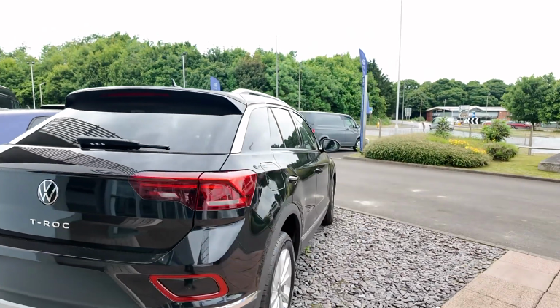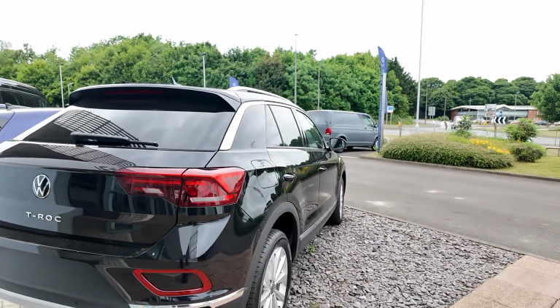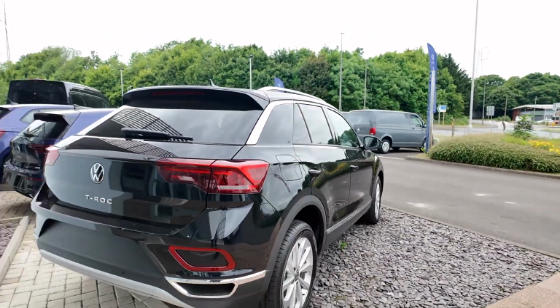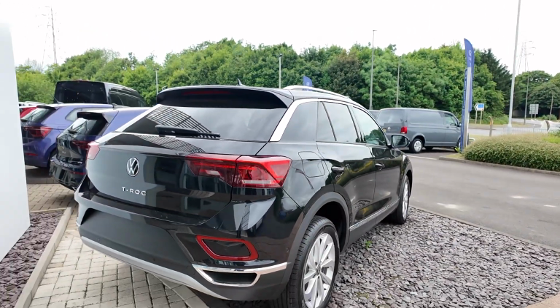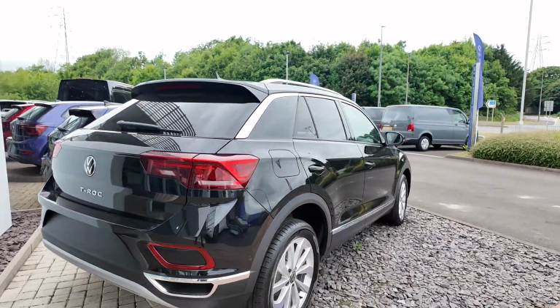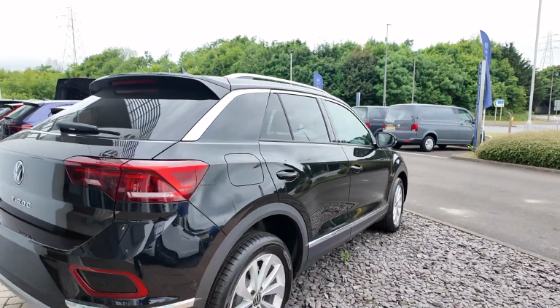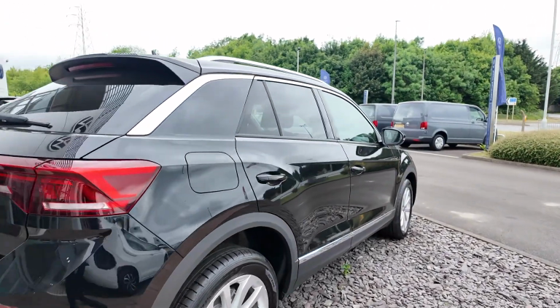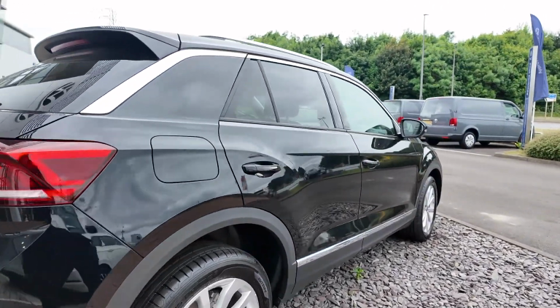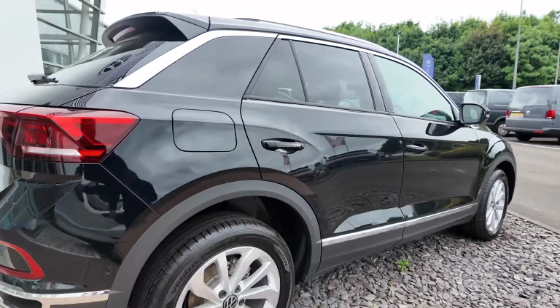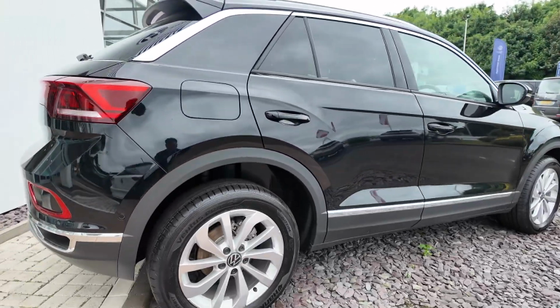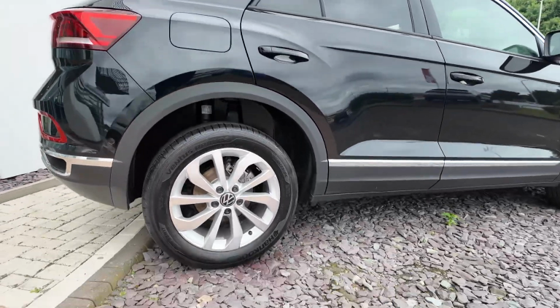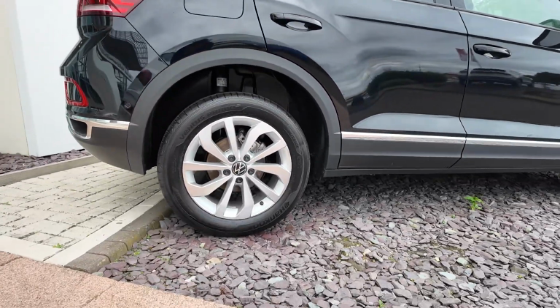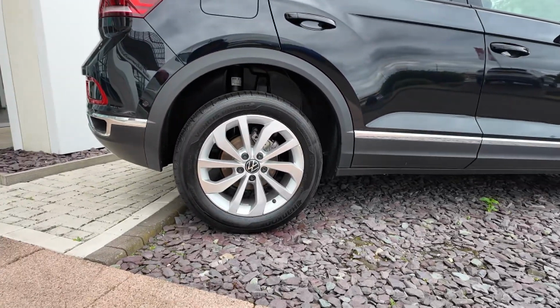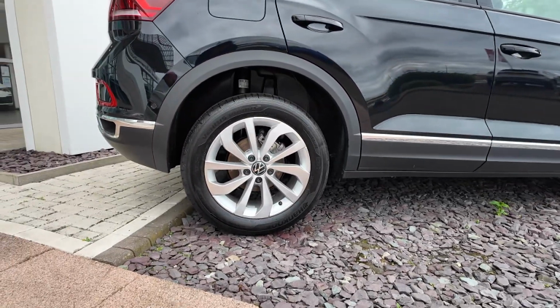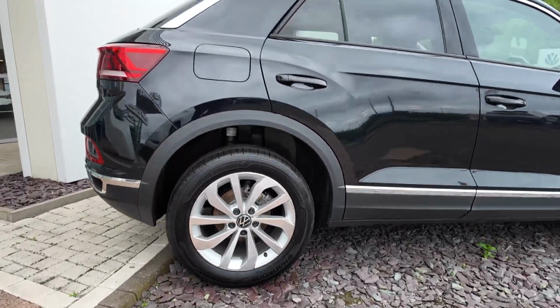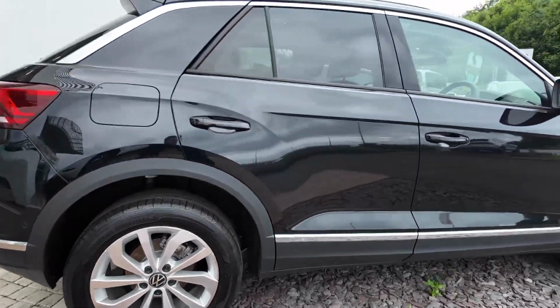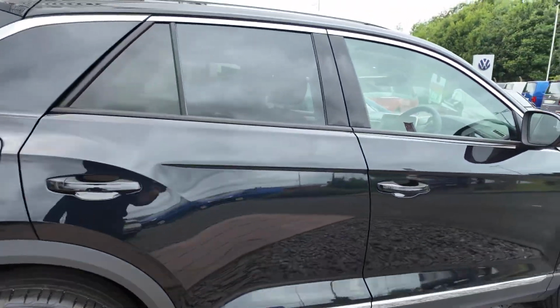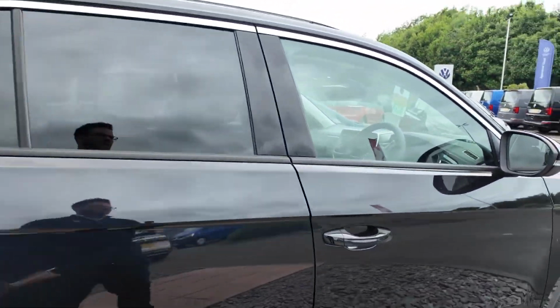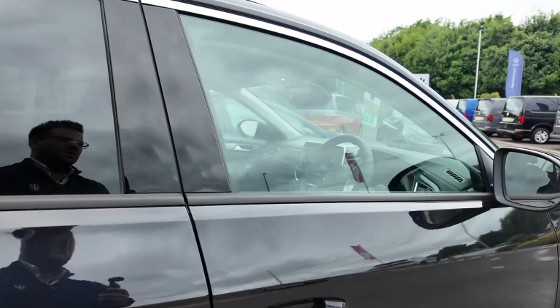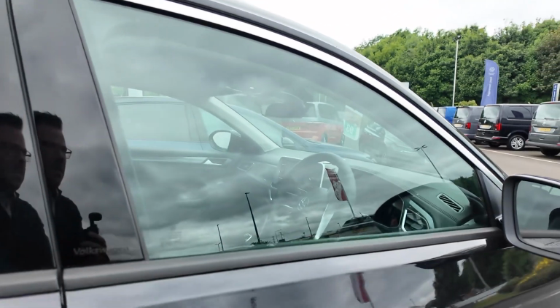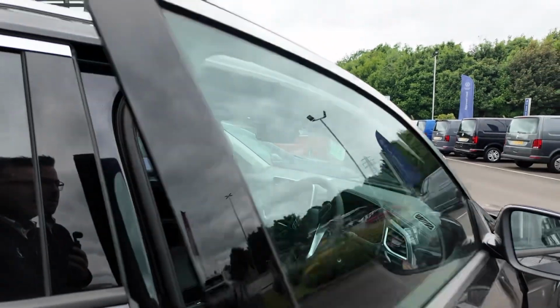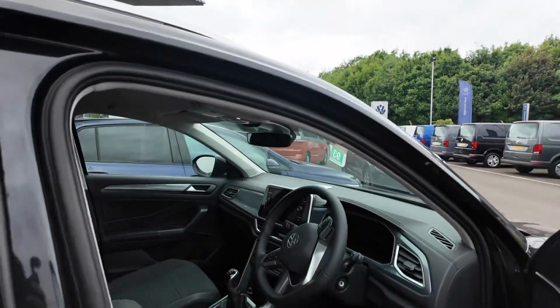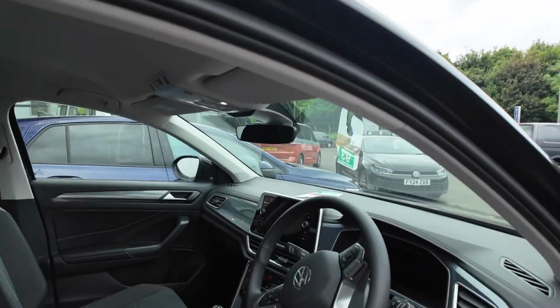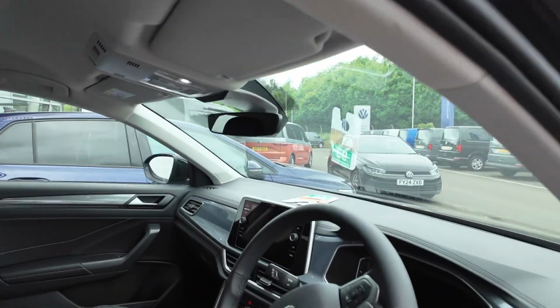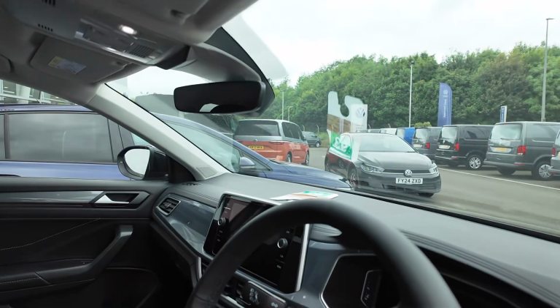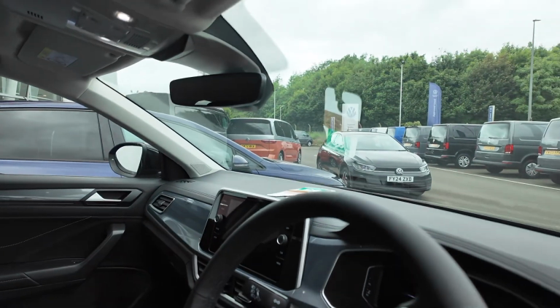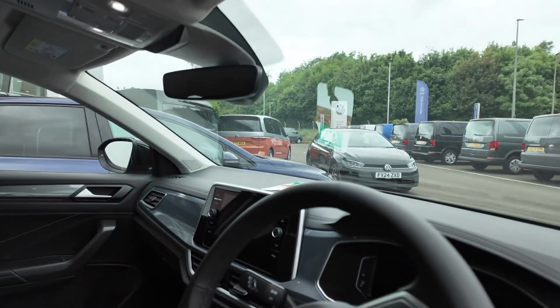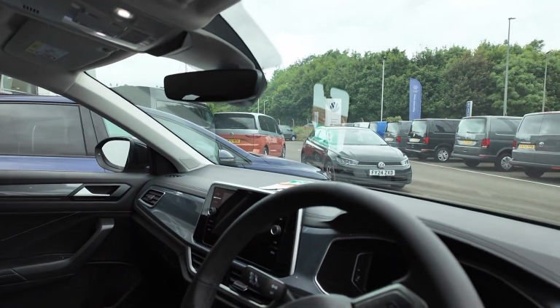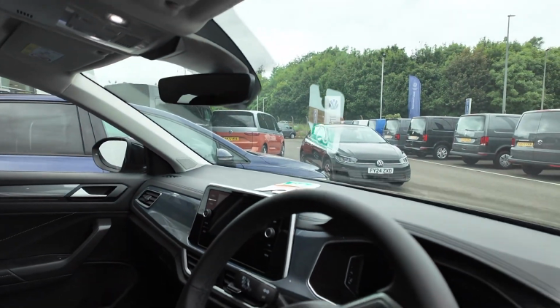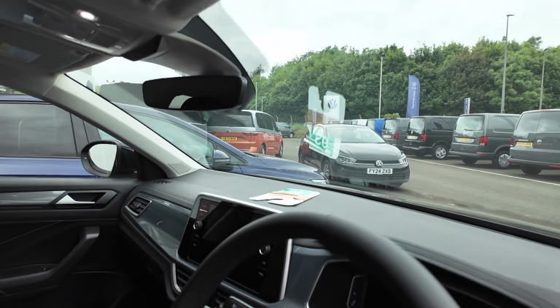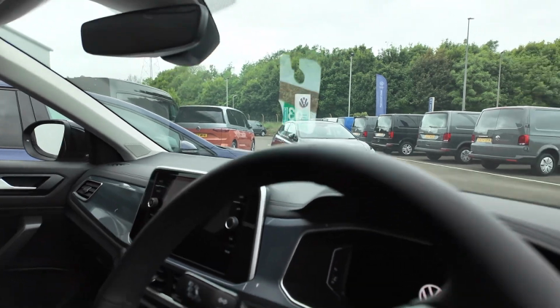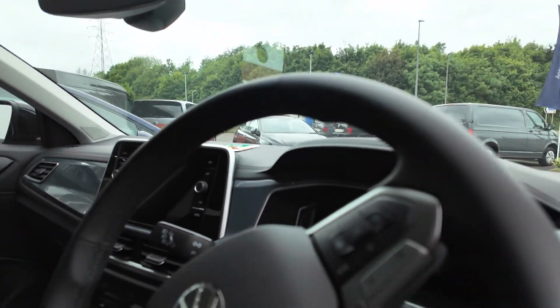Just walking around the vehicle for you — as you can see, those beautiful alloys. Inside the vehicle you can see the multifunctional steering wheel and that nice digital display.